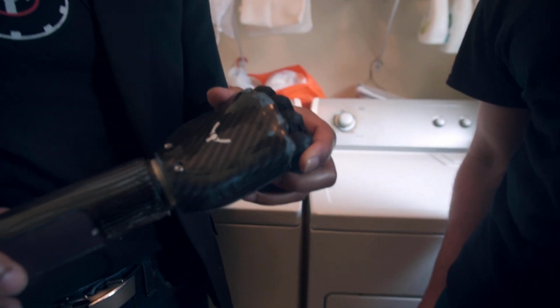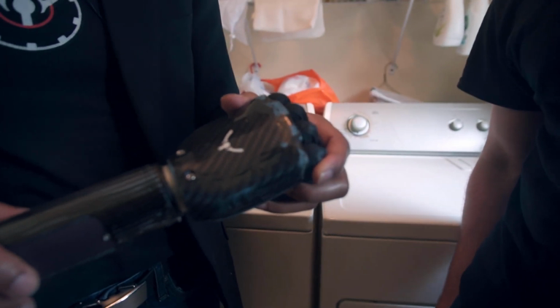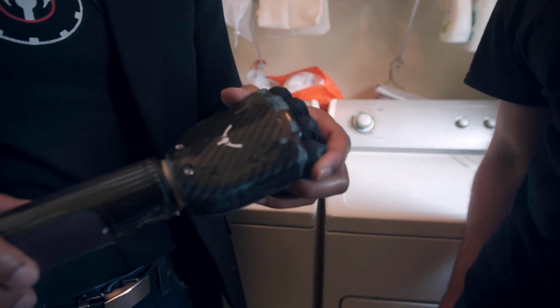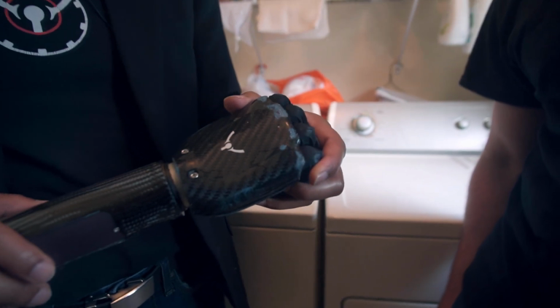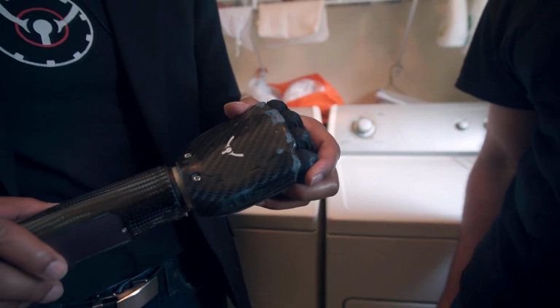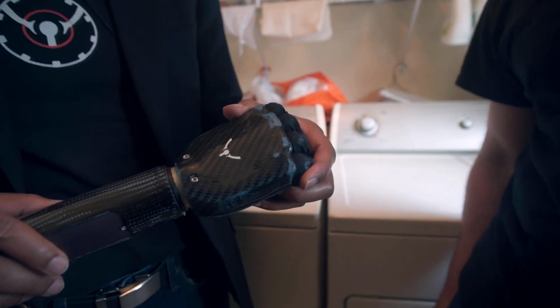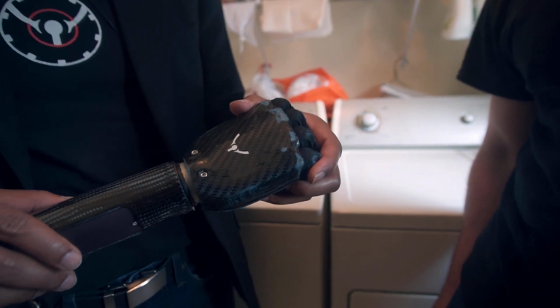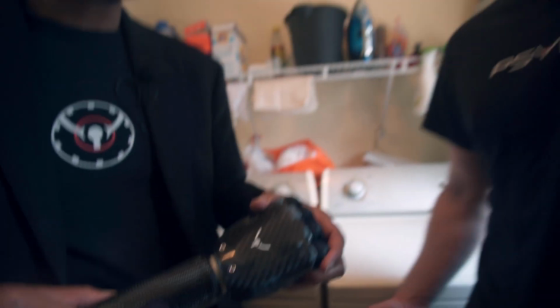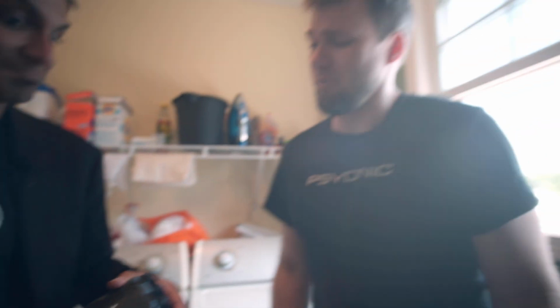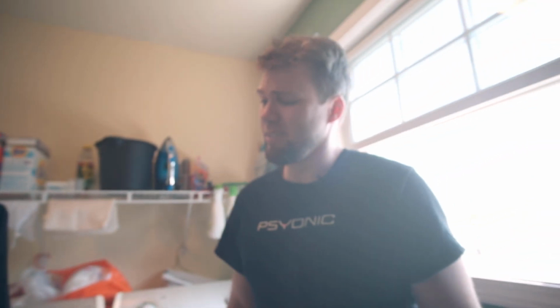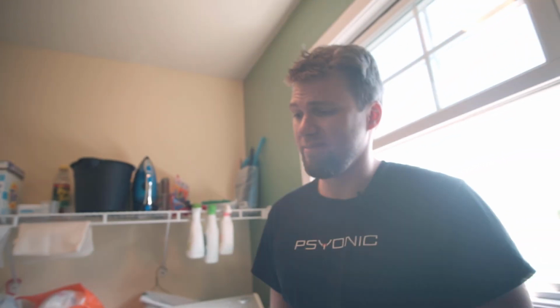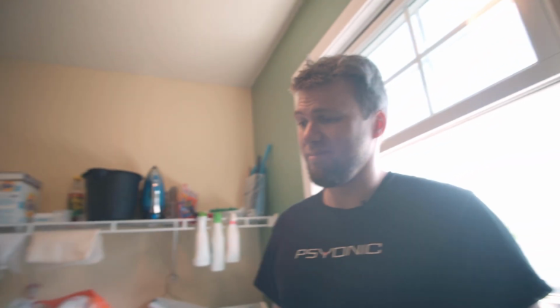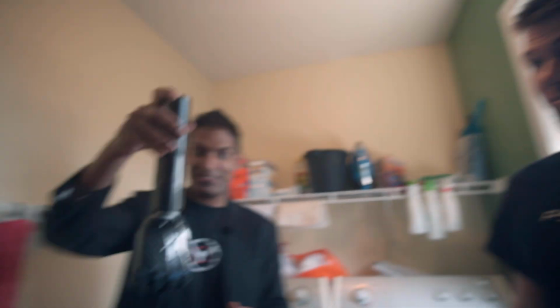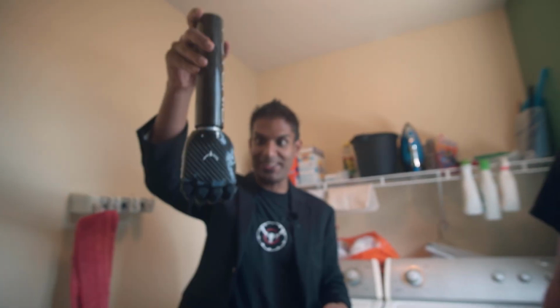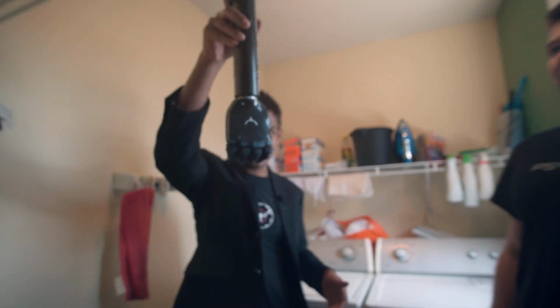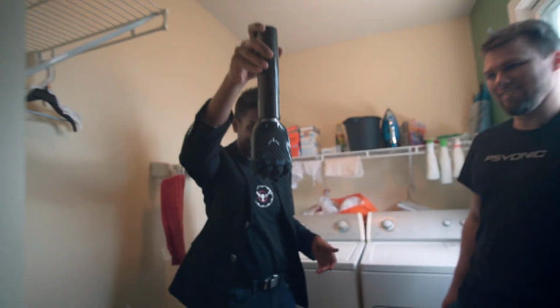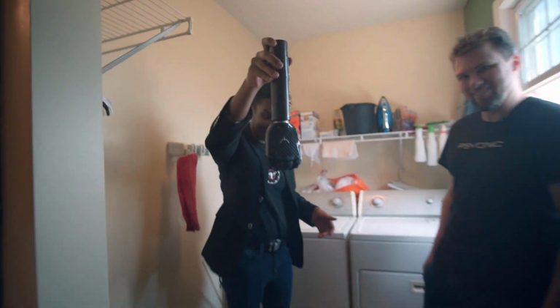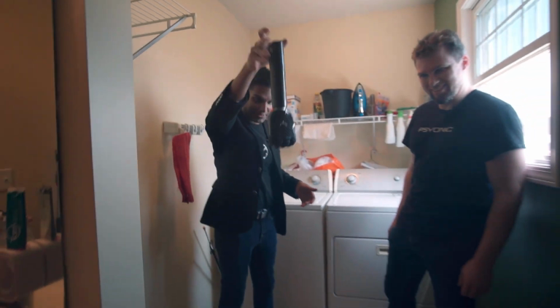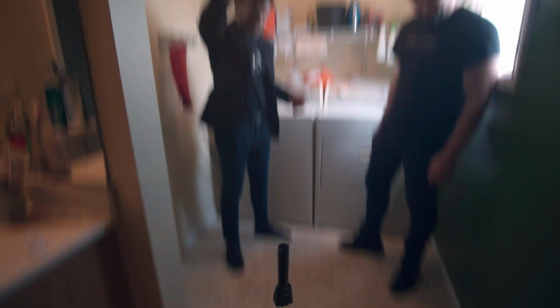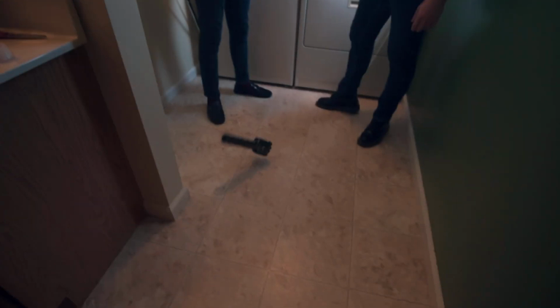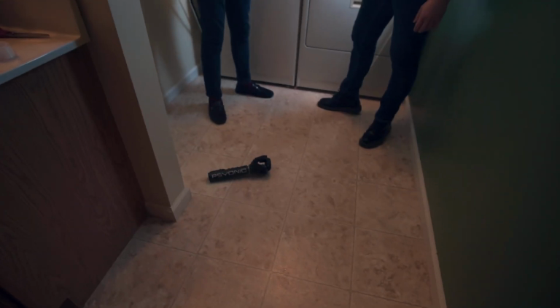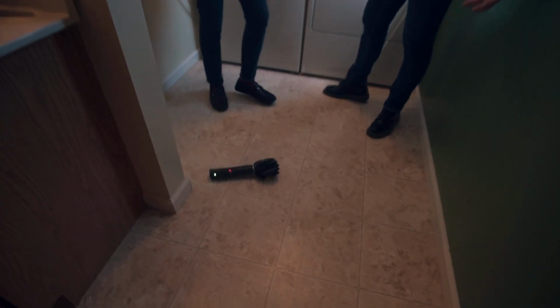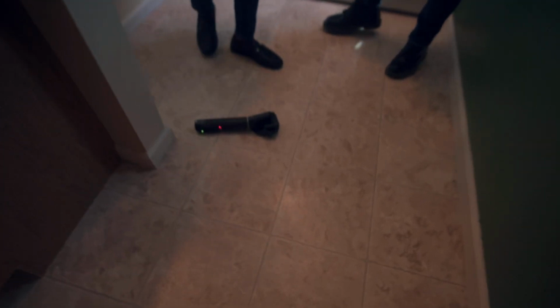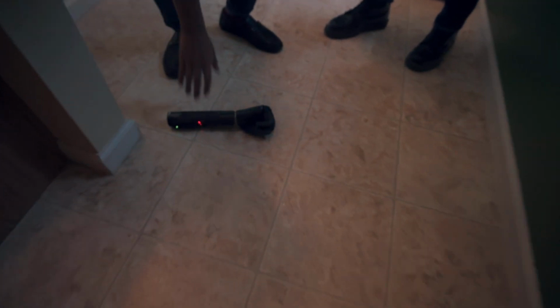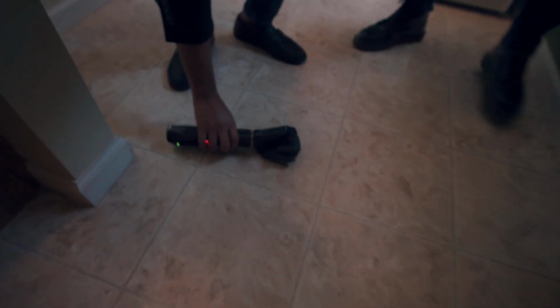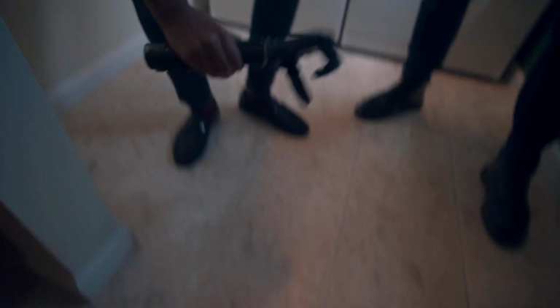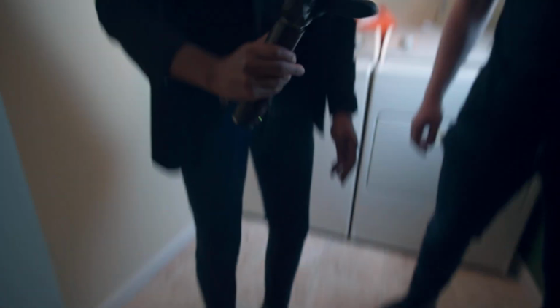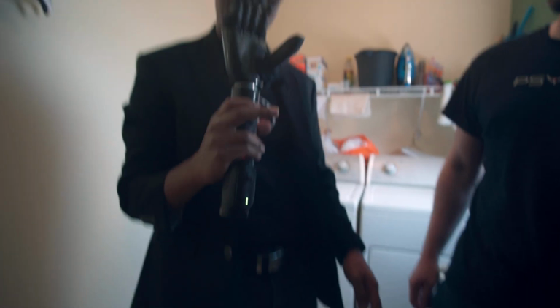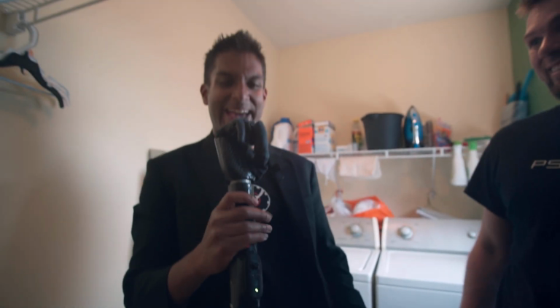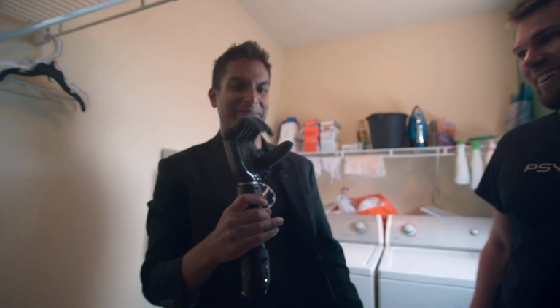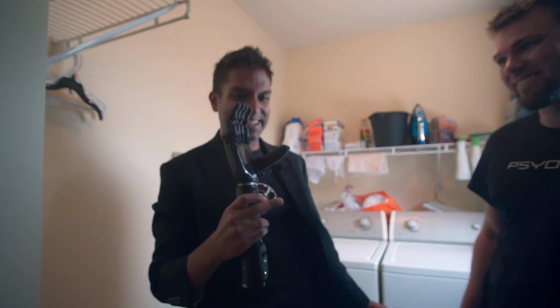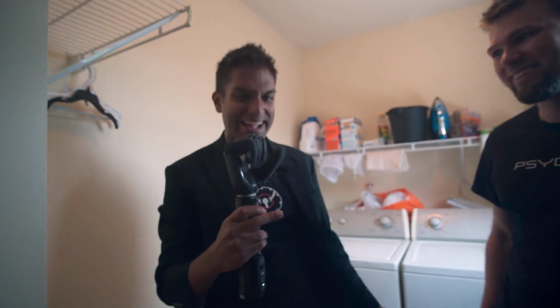Do you think we can drop it from a height and it'll survive? Yeah, probably. I'm just going to drop it right here. Bam! Look at that!